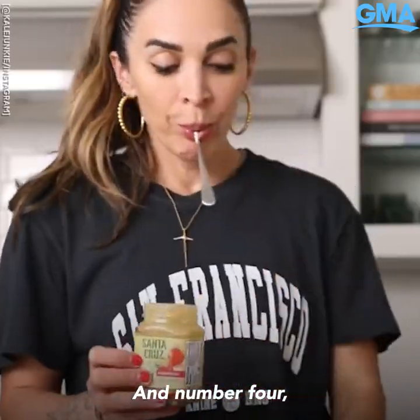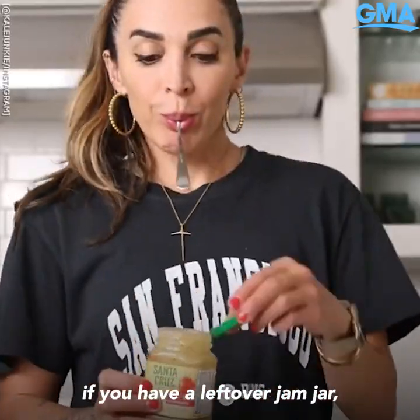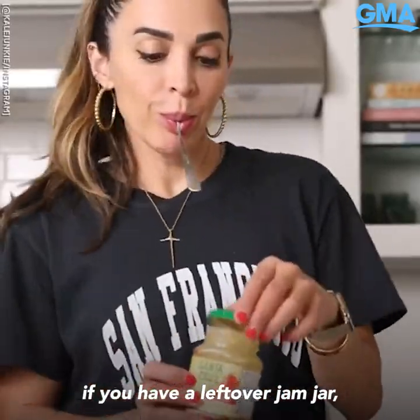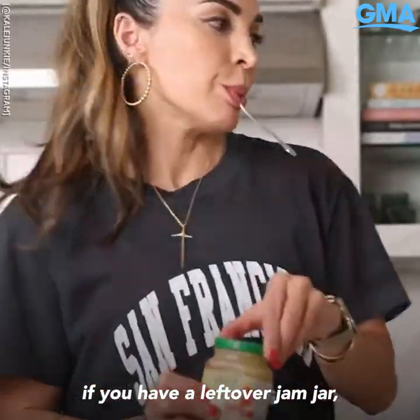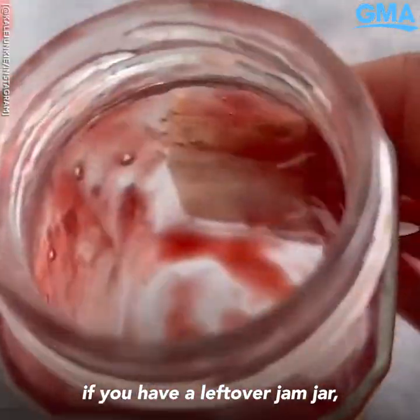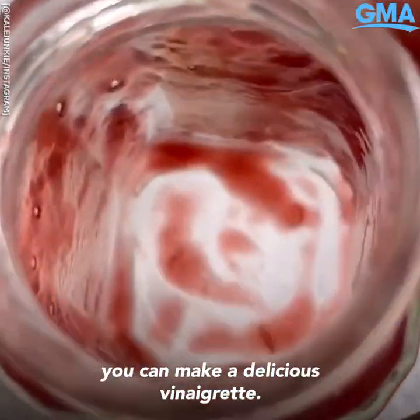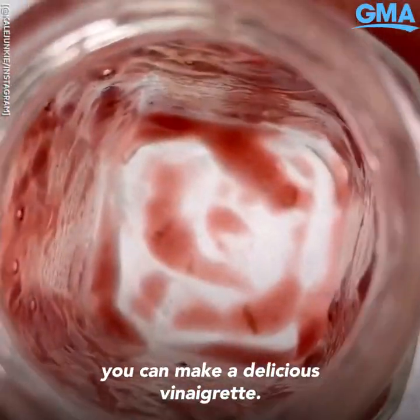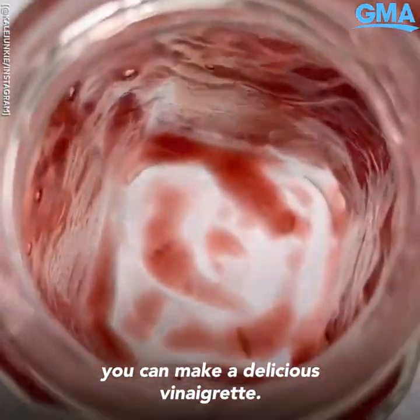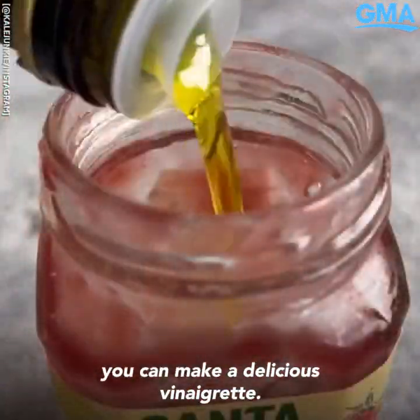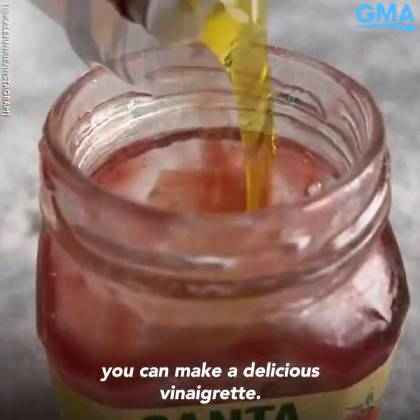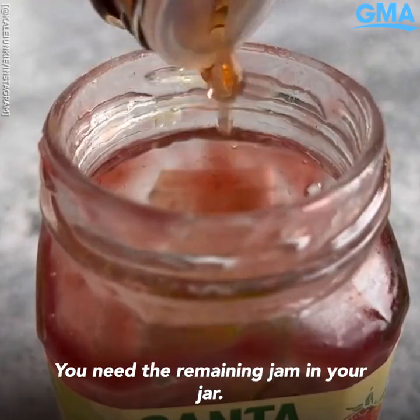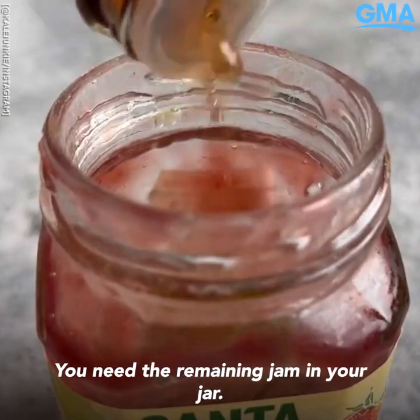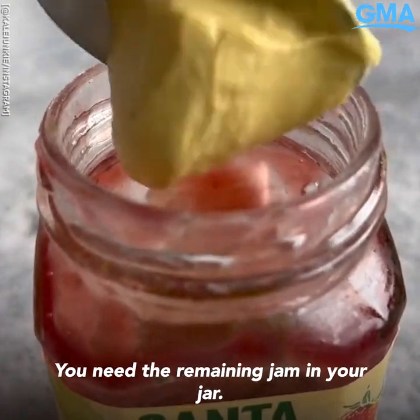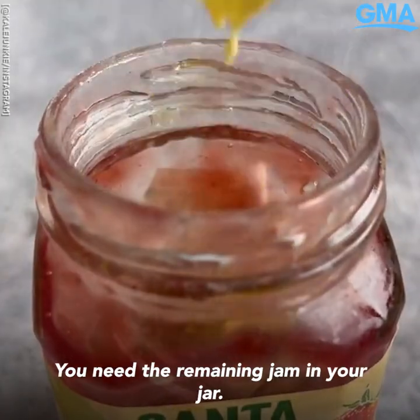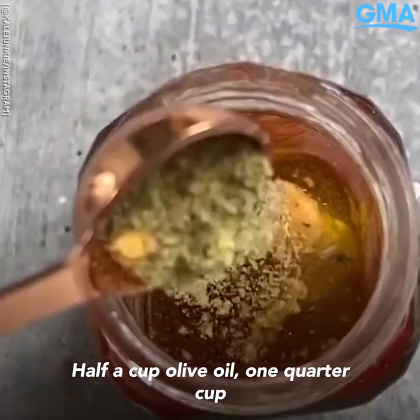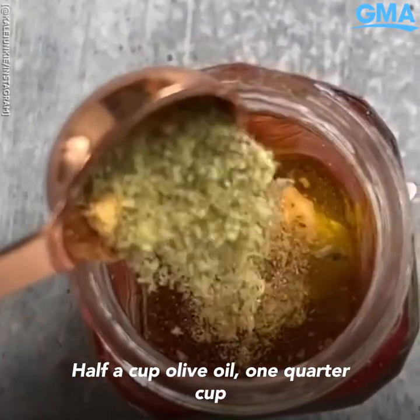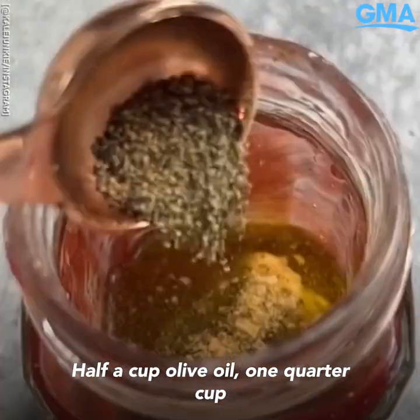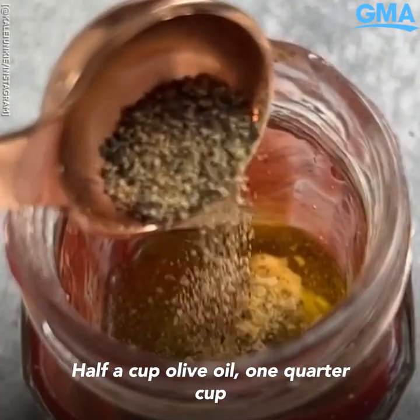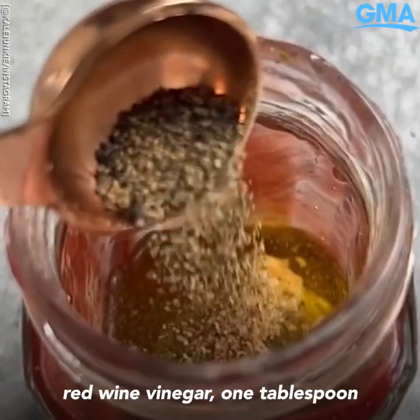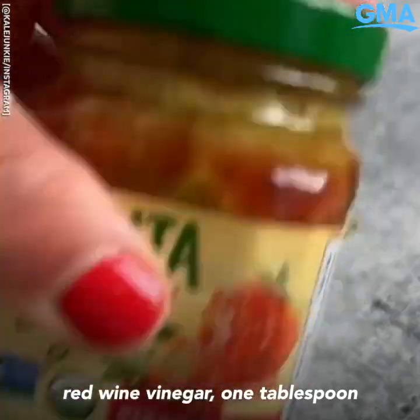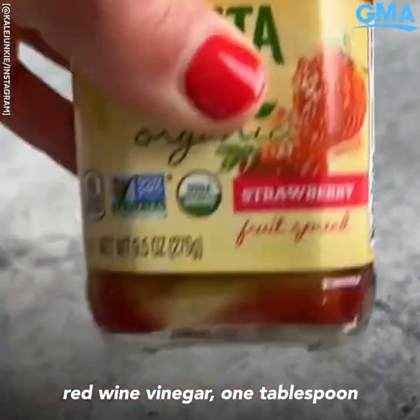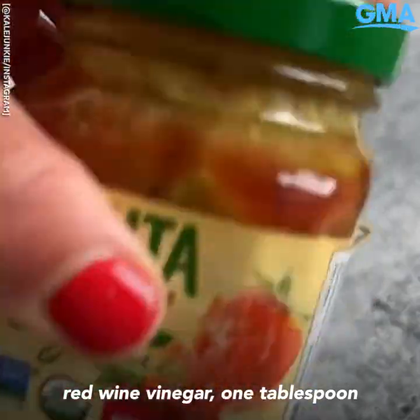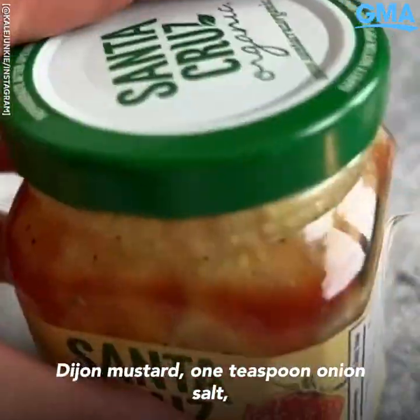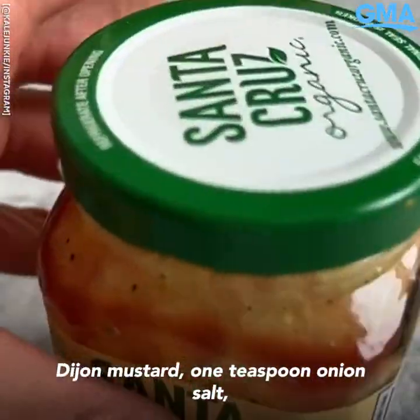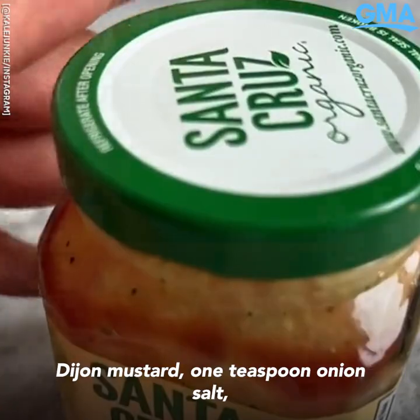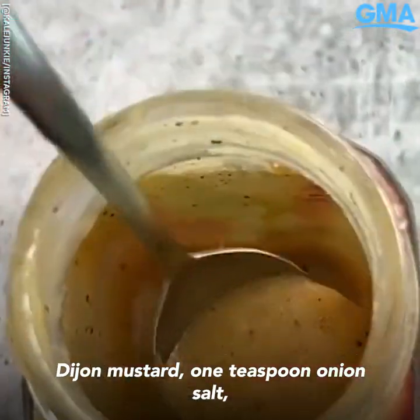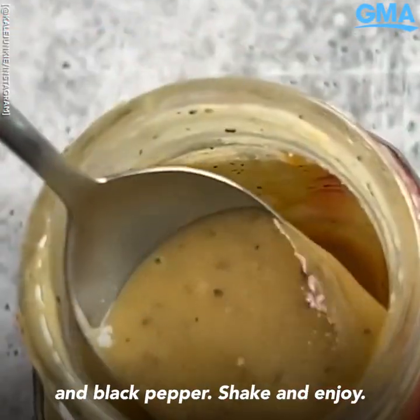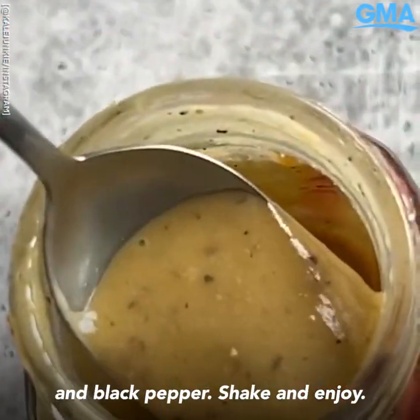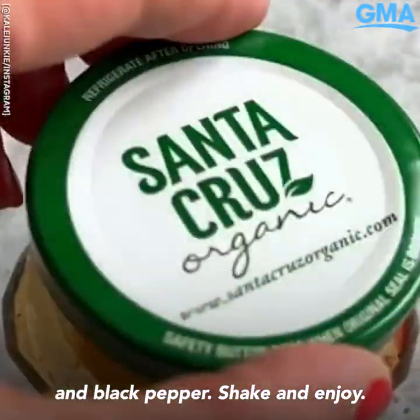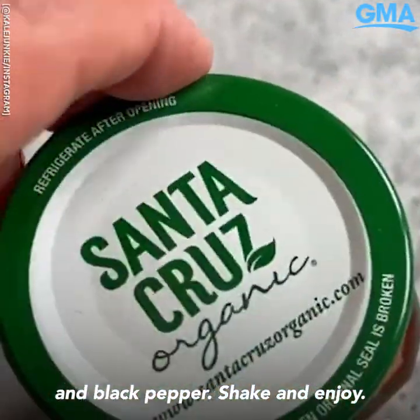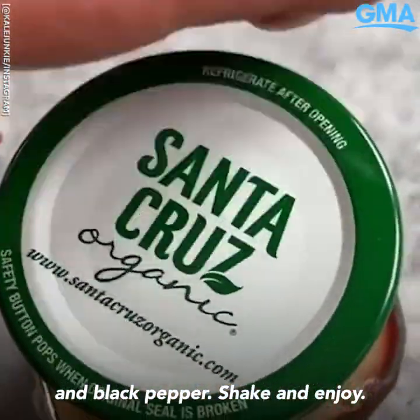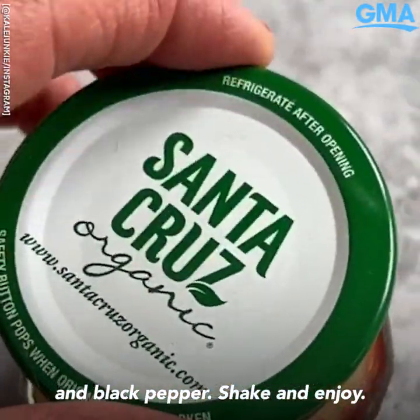And number four: if you have a leftover jam jar, you can make a delicious vinaigrette. You need the remaining jam in your jar, half a cup olive oil, one quarter cup red wine vinegar, one tablespoon Dijon mustard, one teaspoon onion salt, and black pepper. Shake and enjoy.